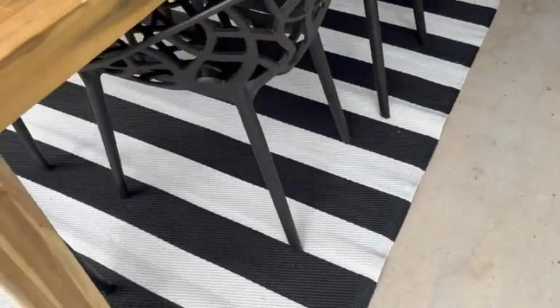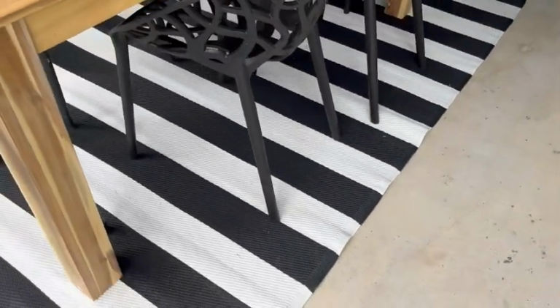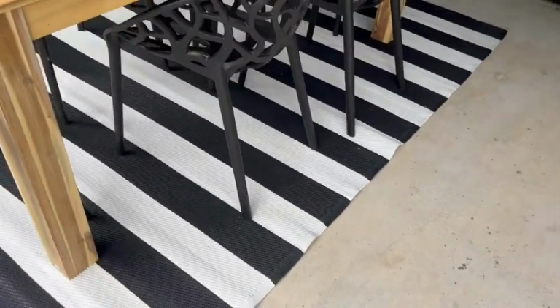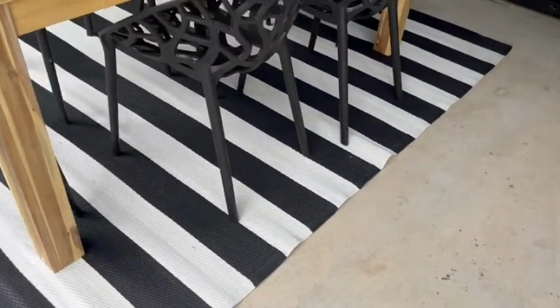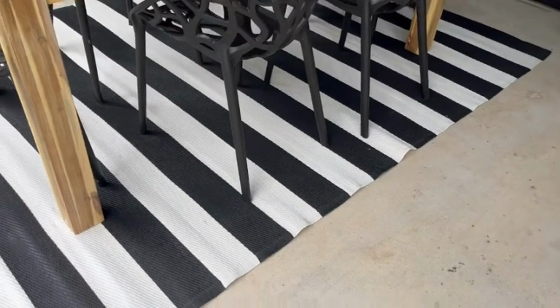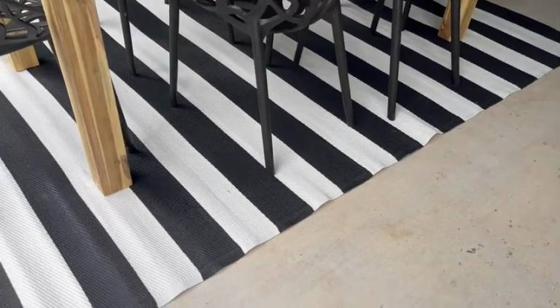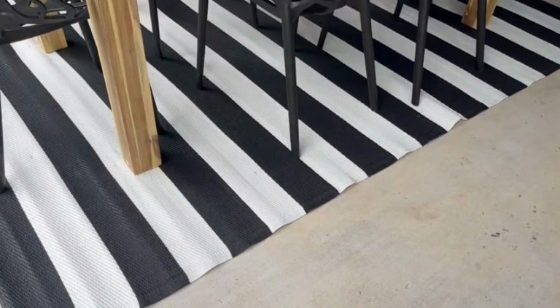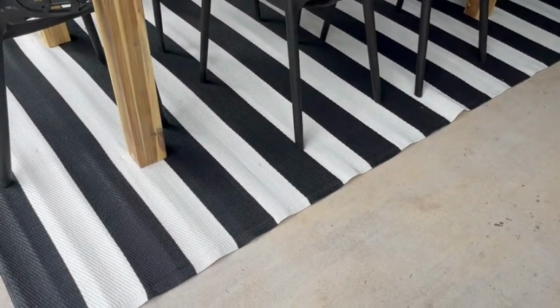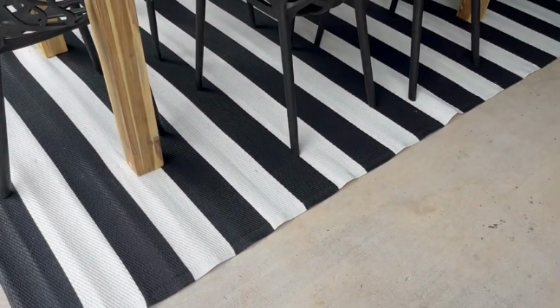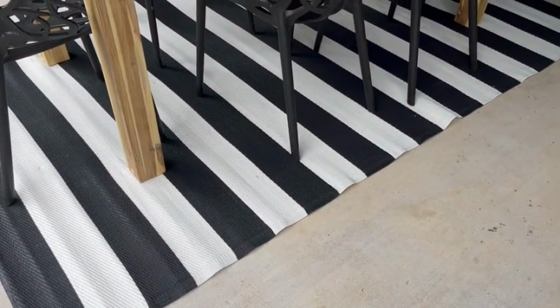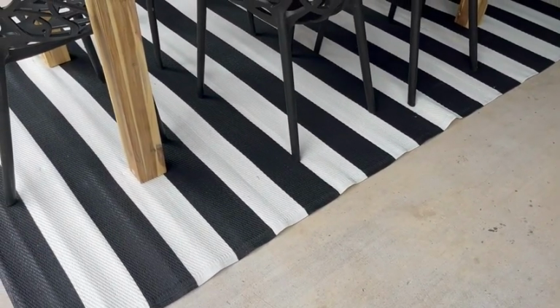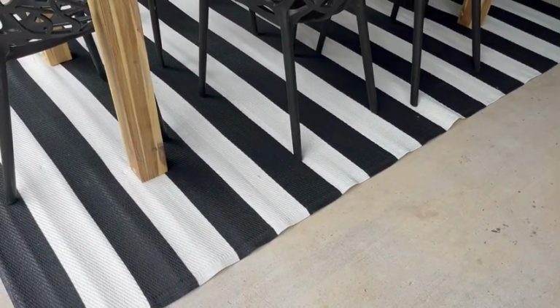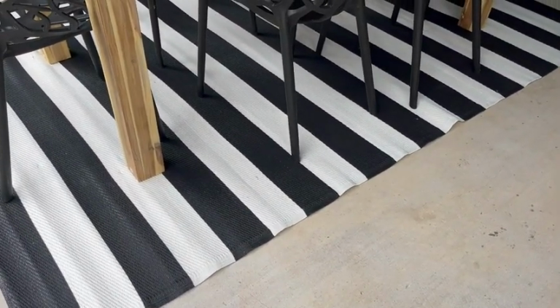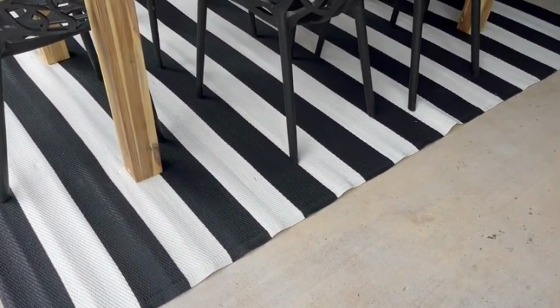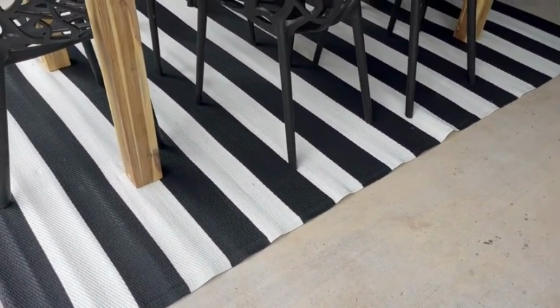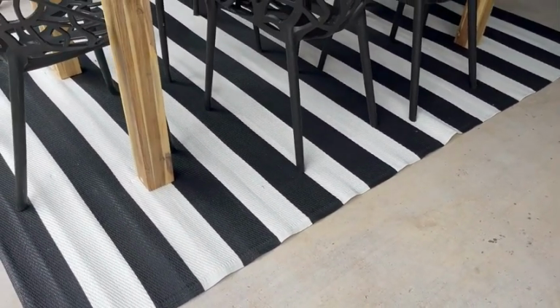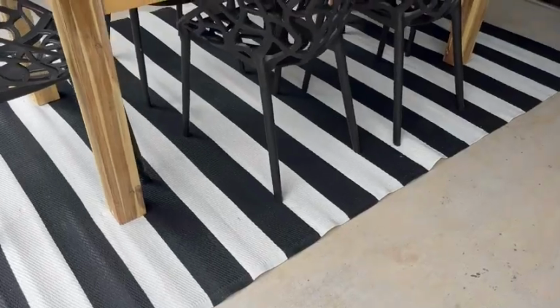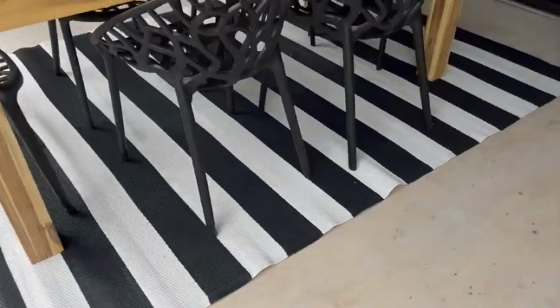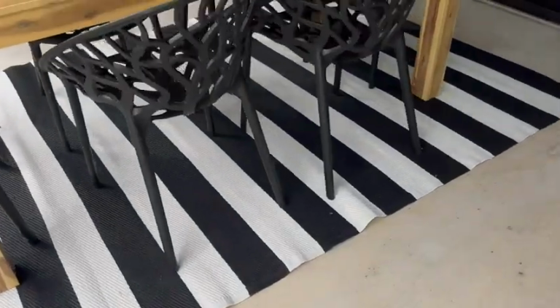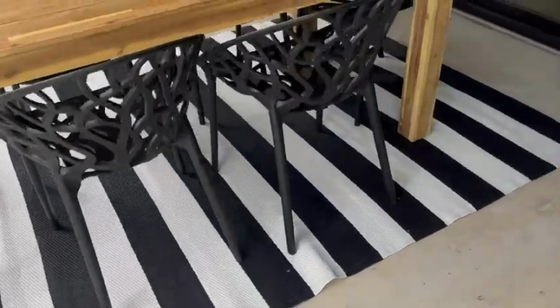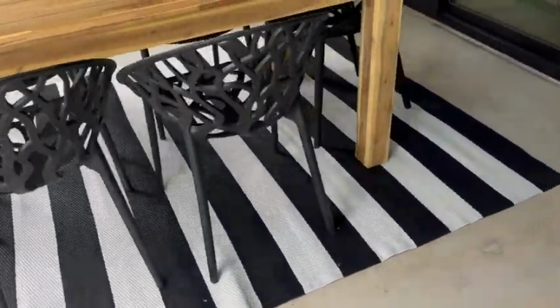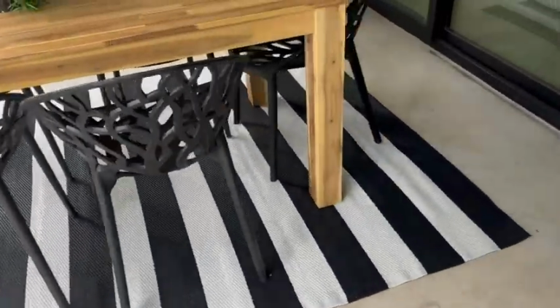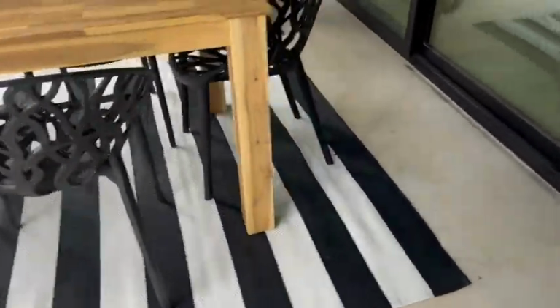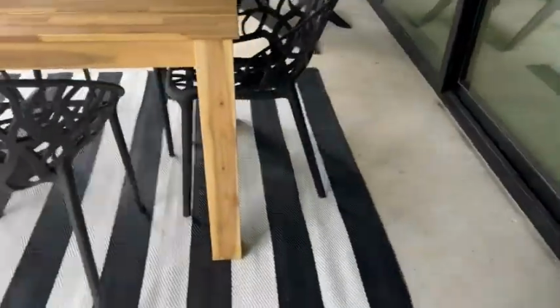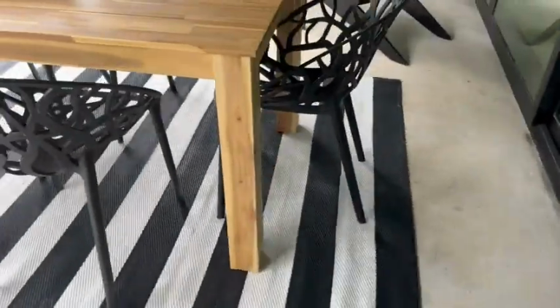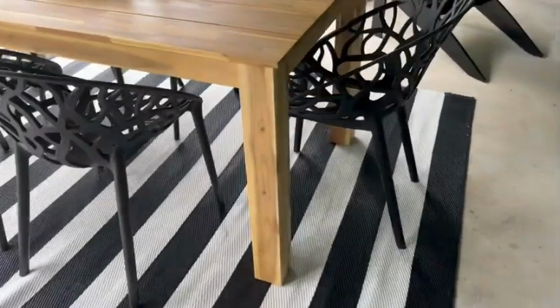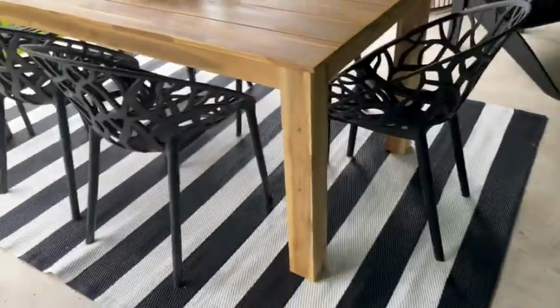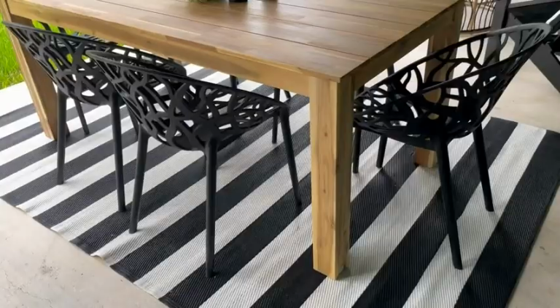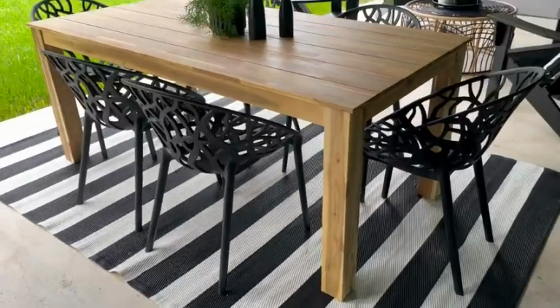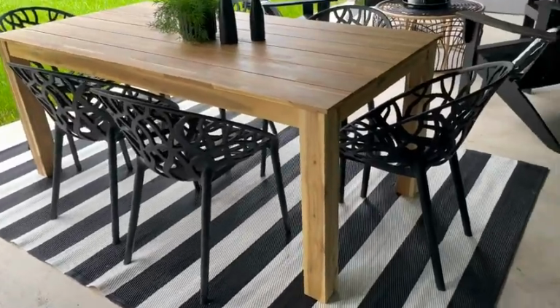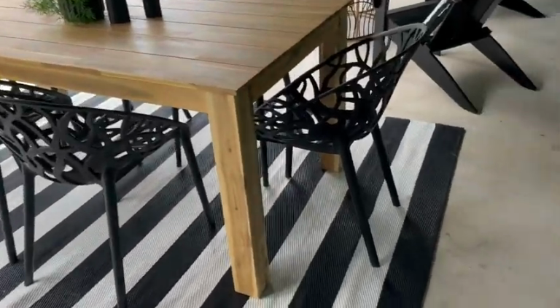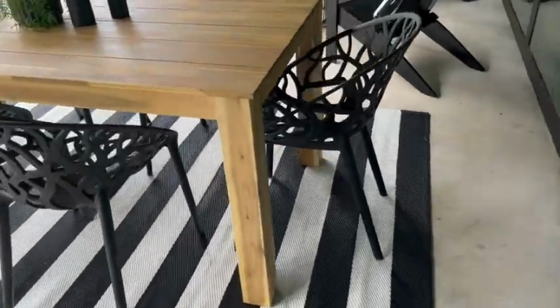Down below that, you have the rug. This is a plastic straw rug by Synthons, and it's reversible. It's five by eight, black and white of course. I think it gives a little bit of a pop of fun to this backyard.